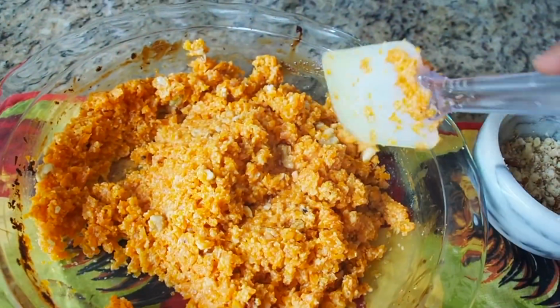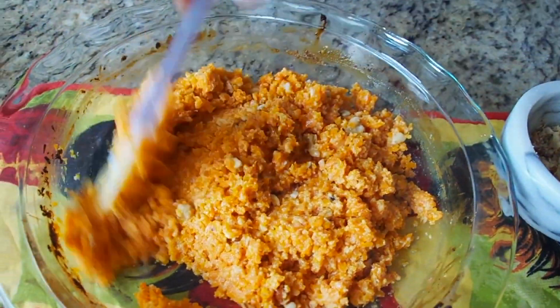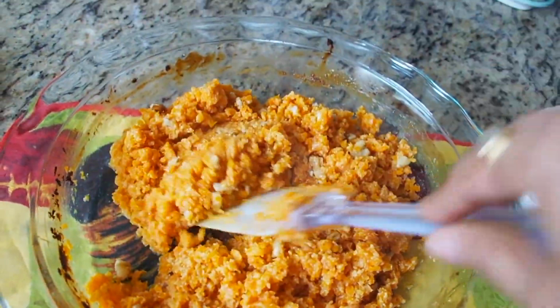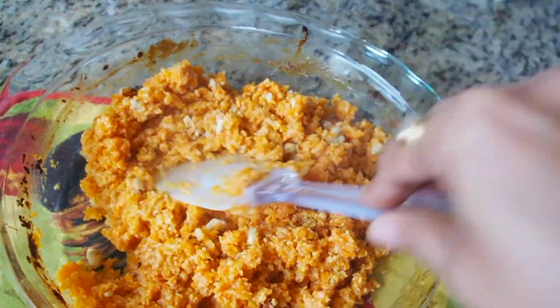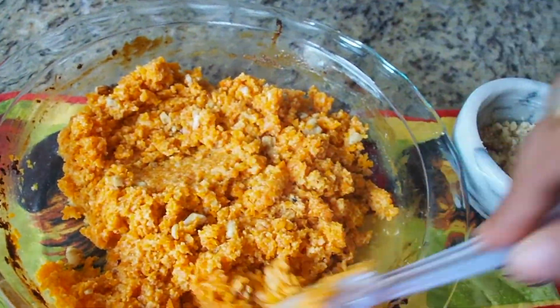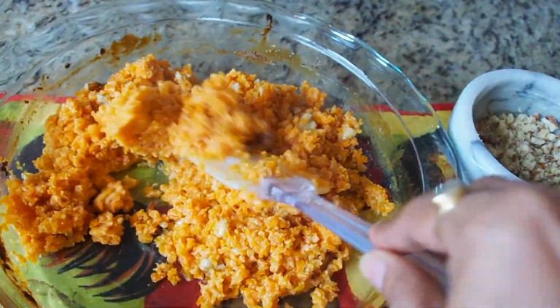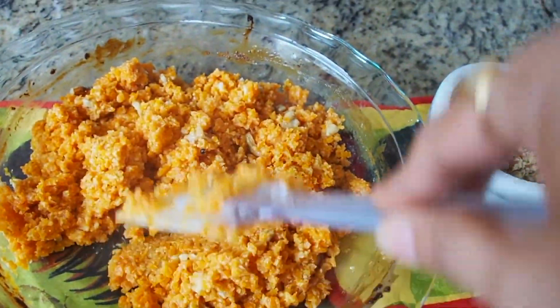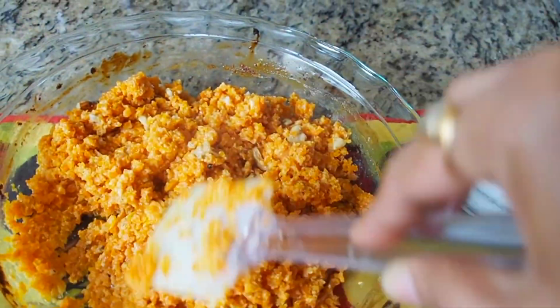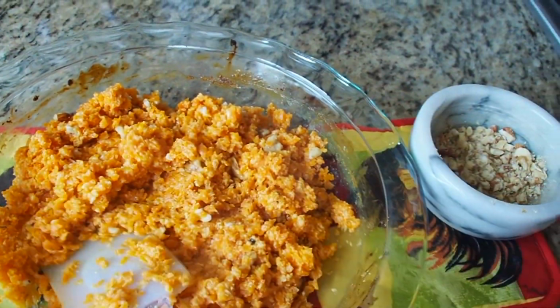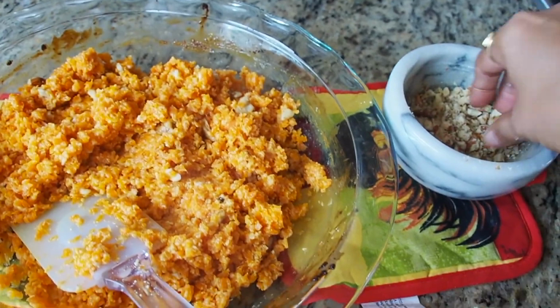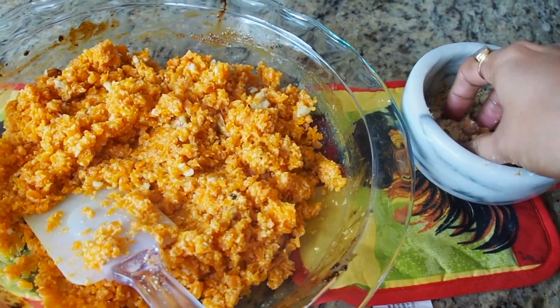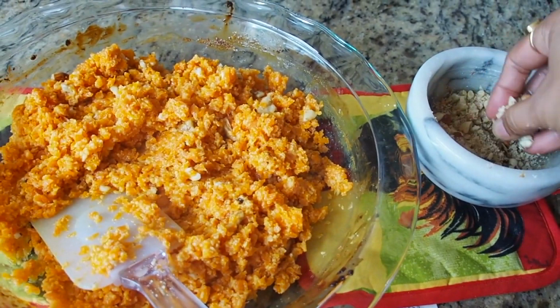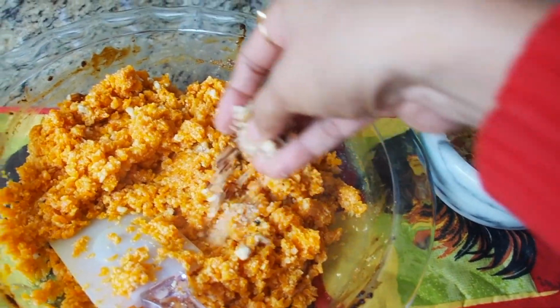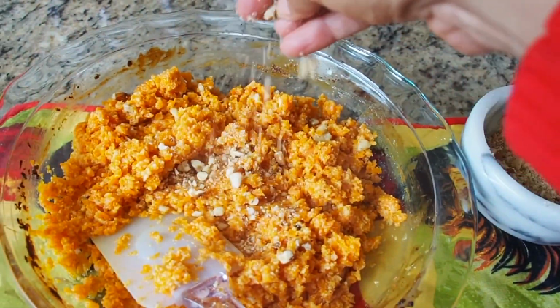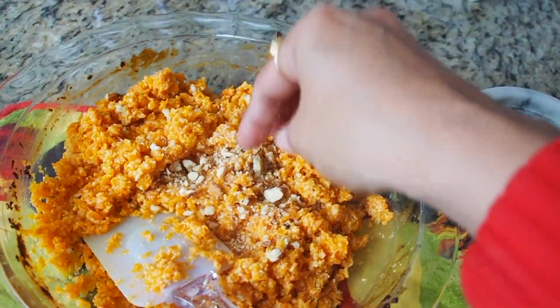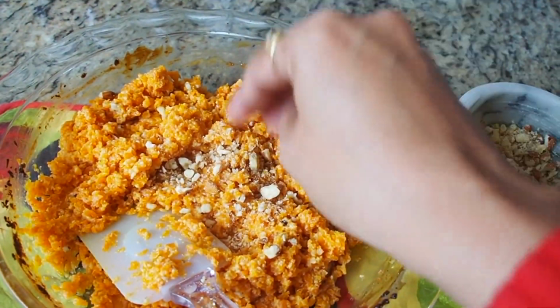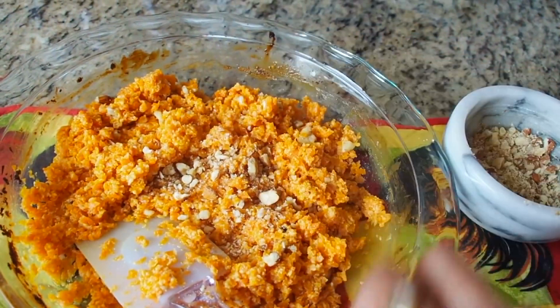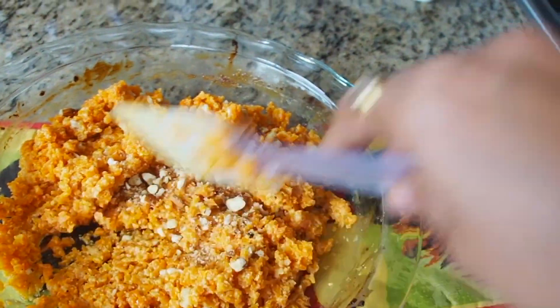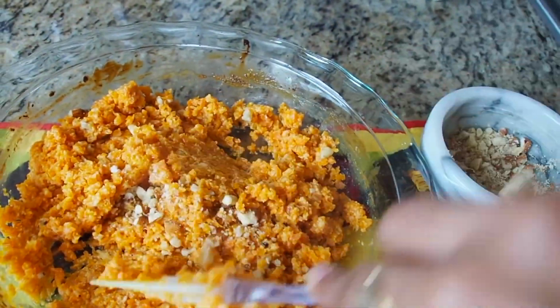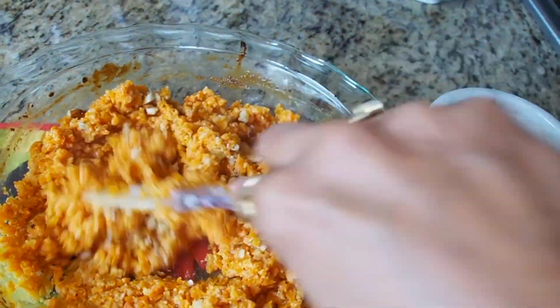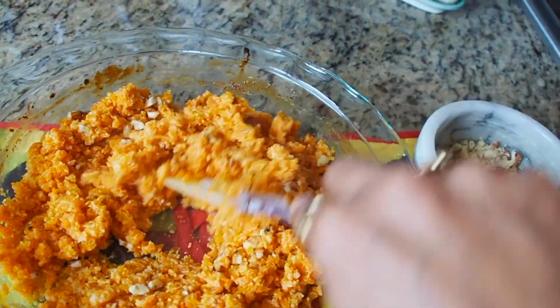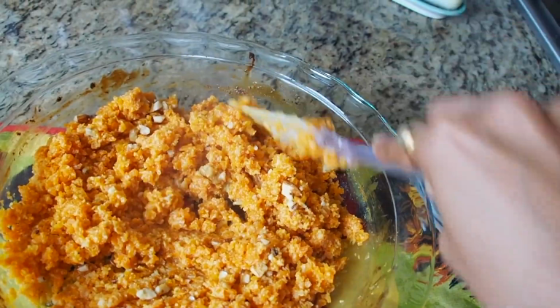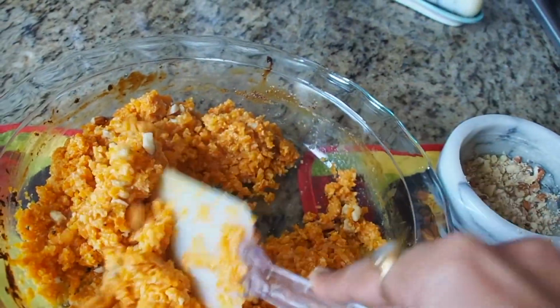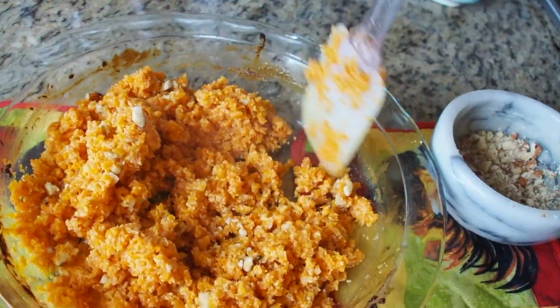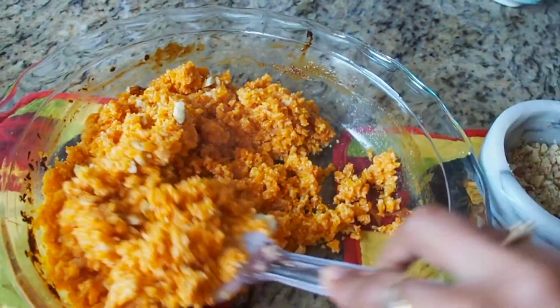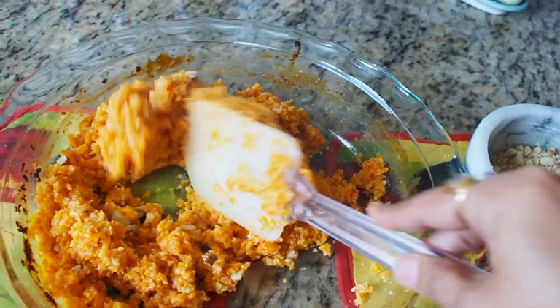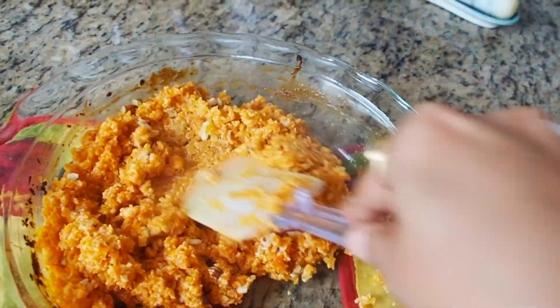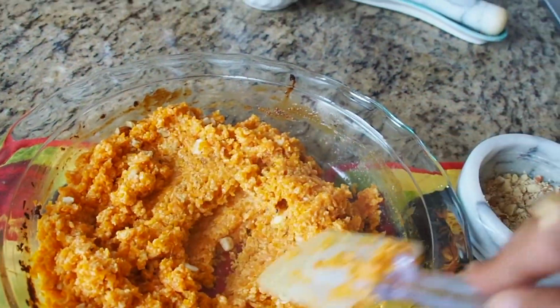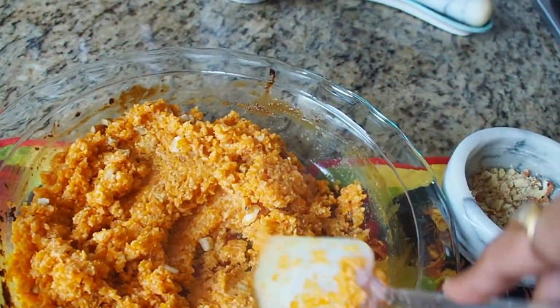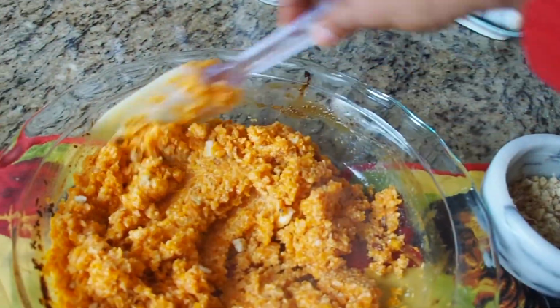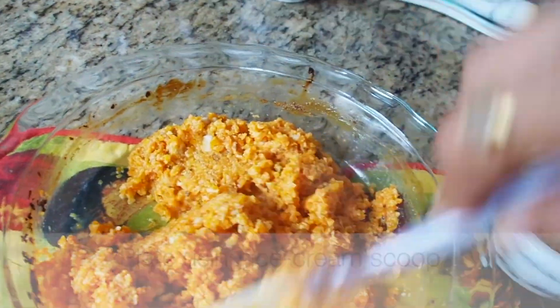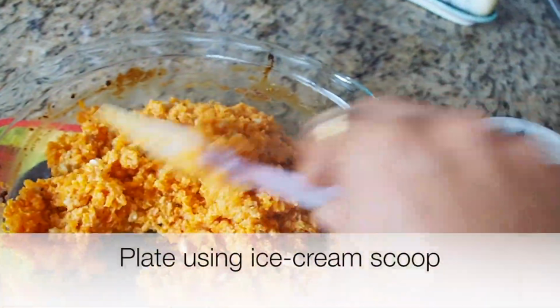Remember, if you're going to use double the quantity, you can increase the baking time to an hour. But if you use much more quantity than I did, even then the baking time should approximately be an hour or a little bit more than an hour.